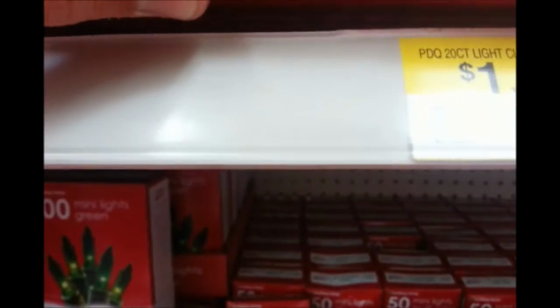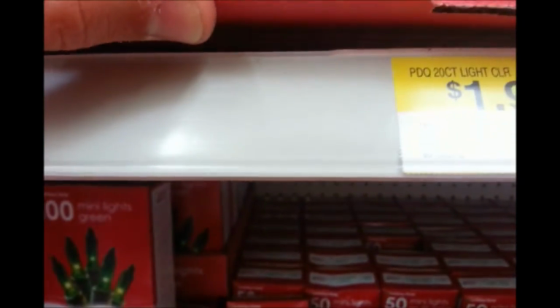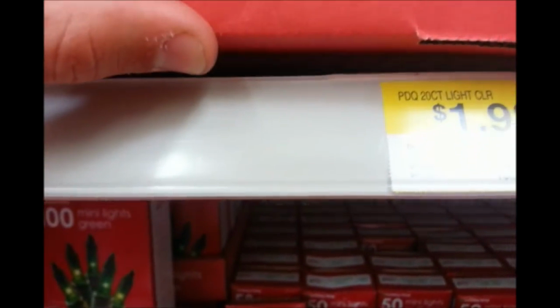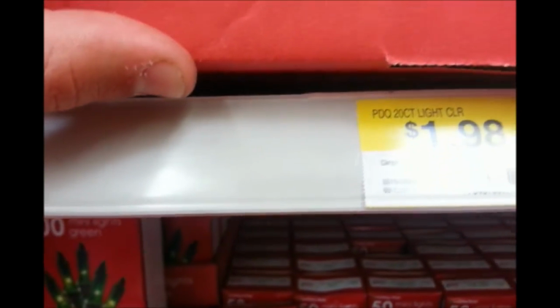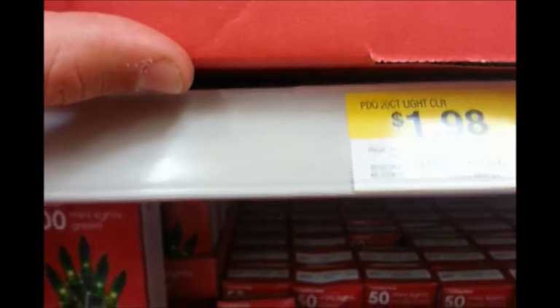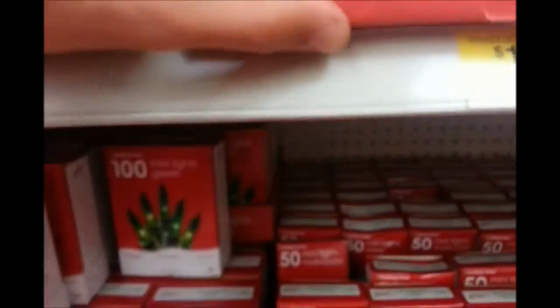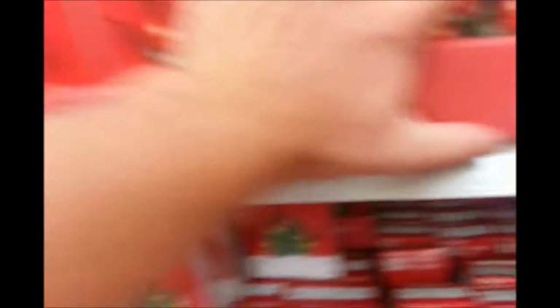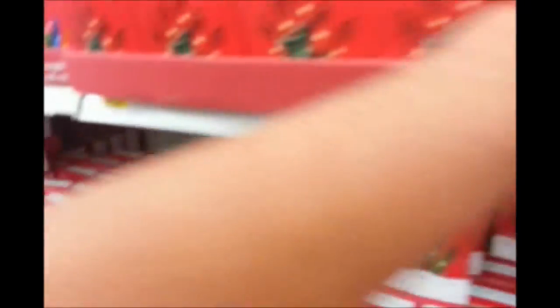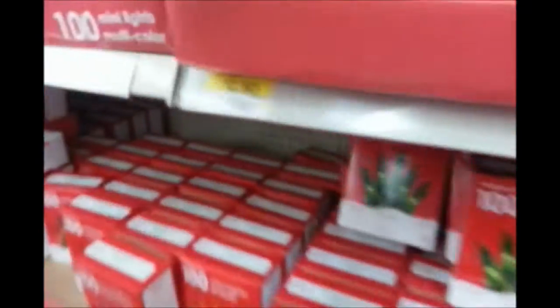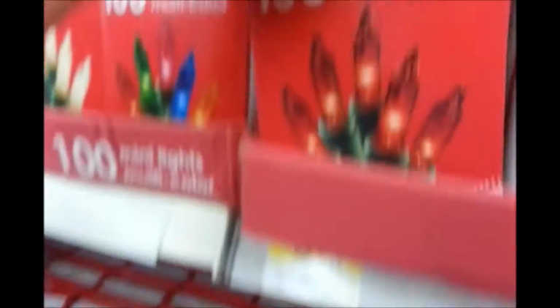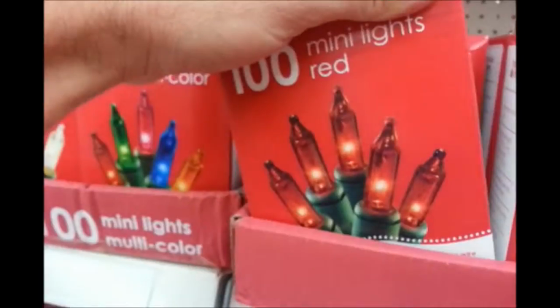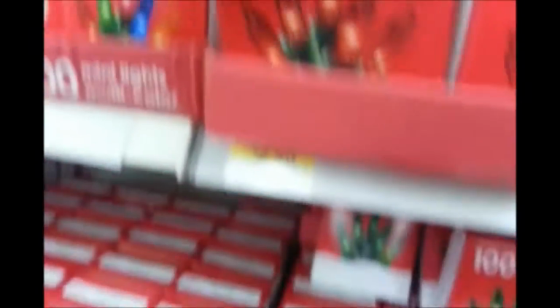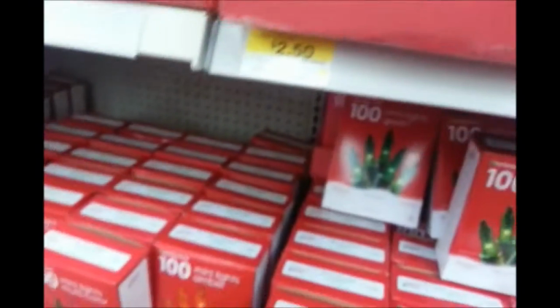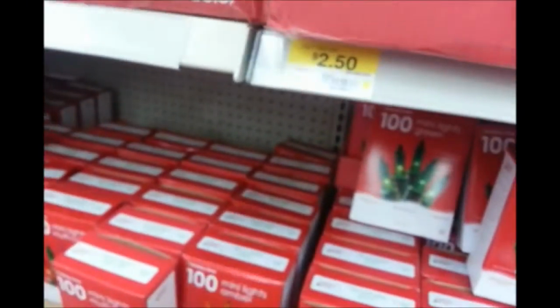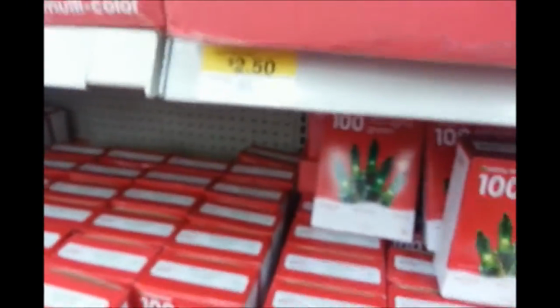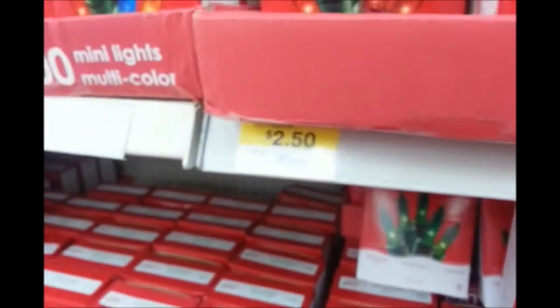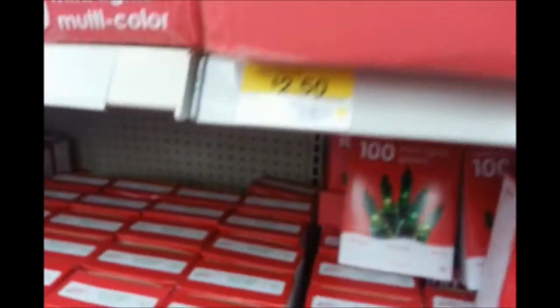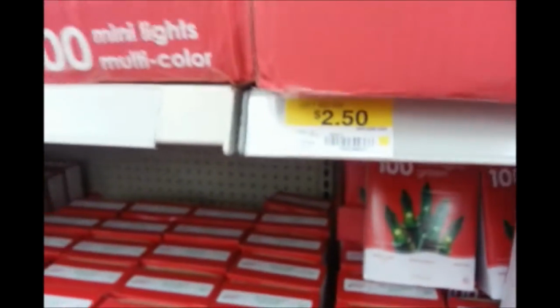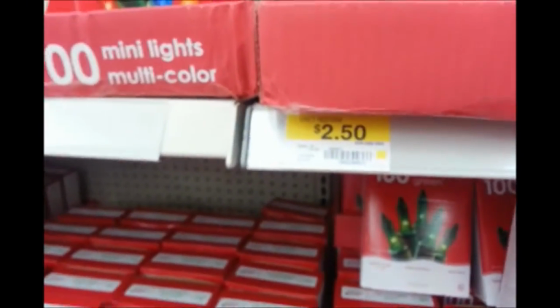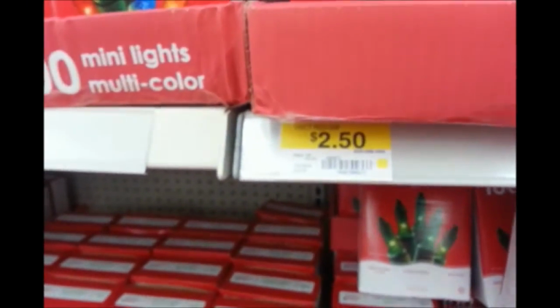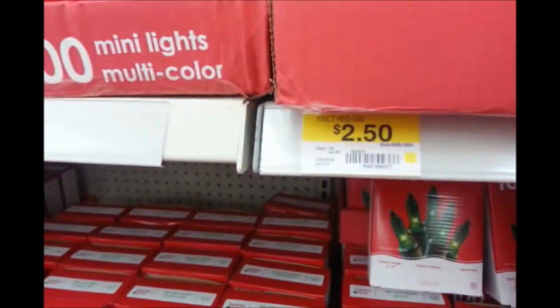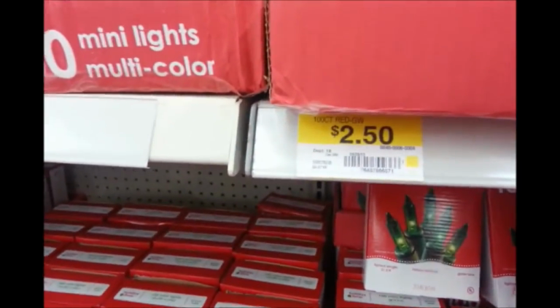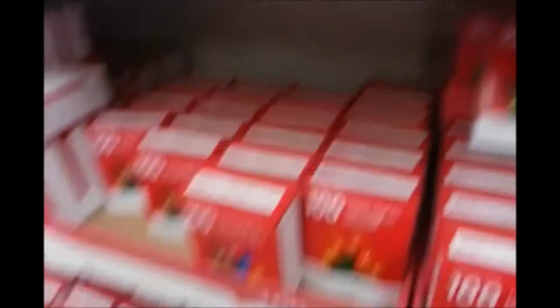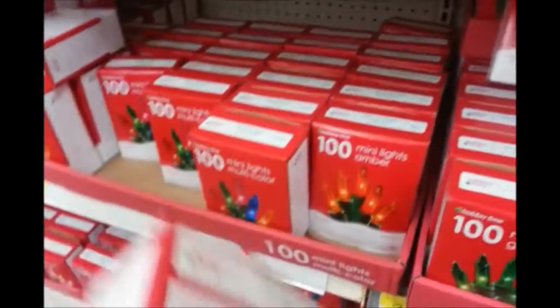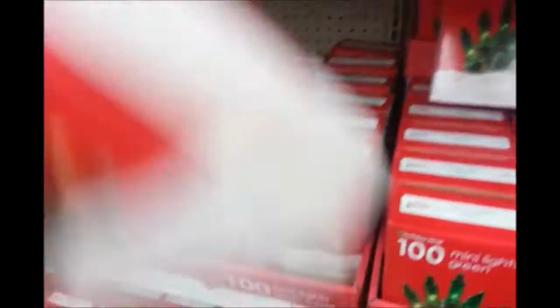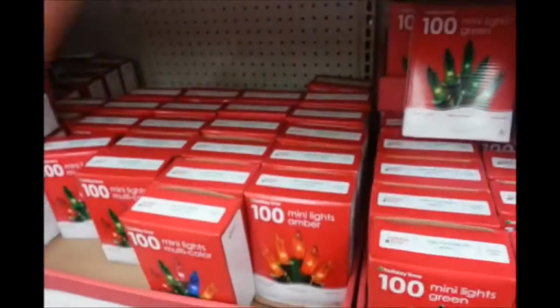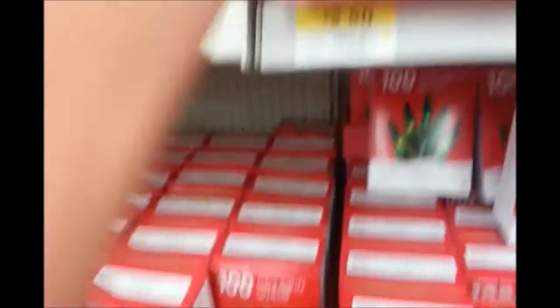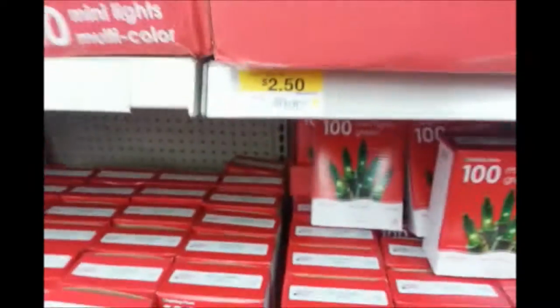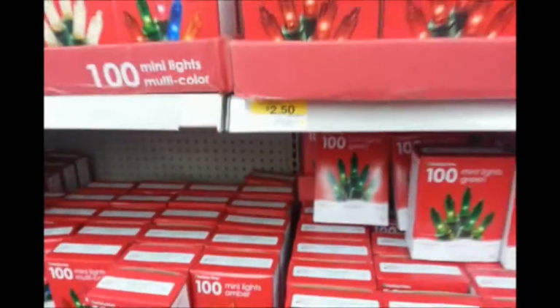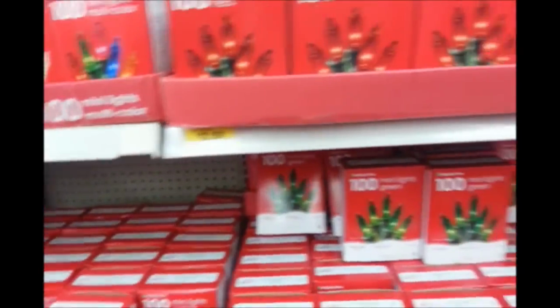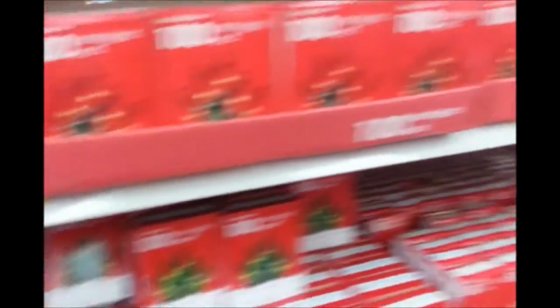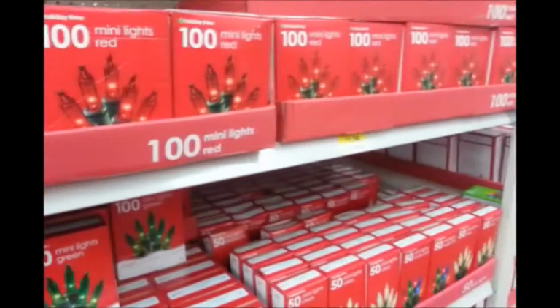It's a 20 count — that's more like $2.50. It's a little cheaper, but... sneaky, sneaky.